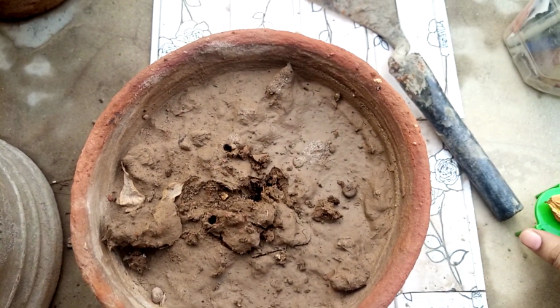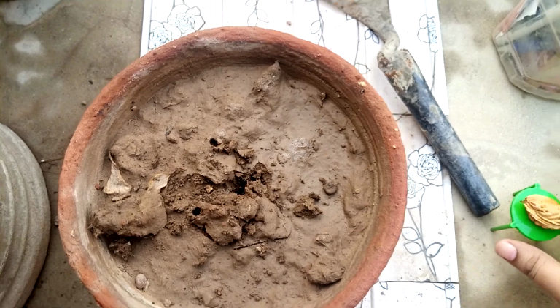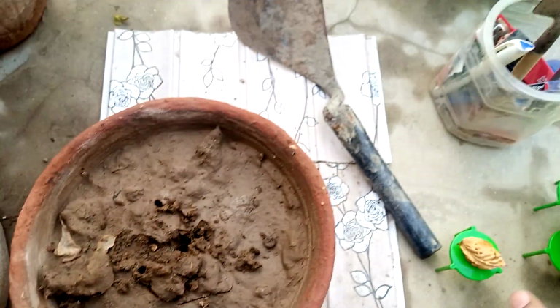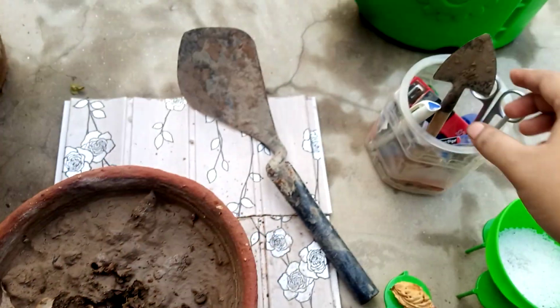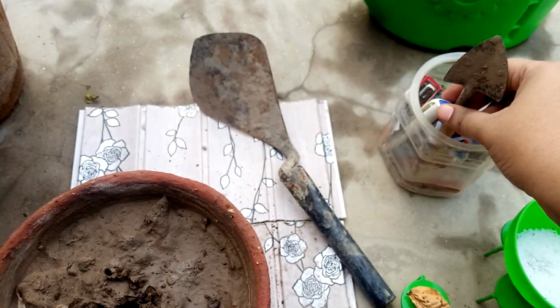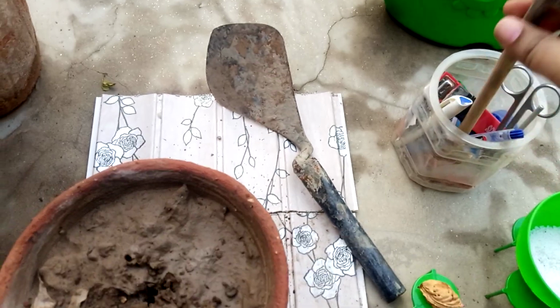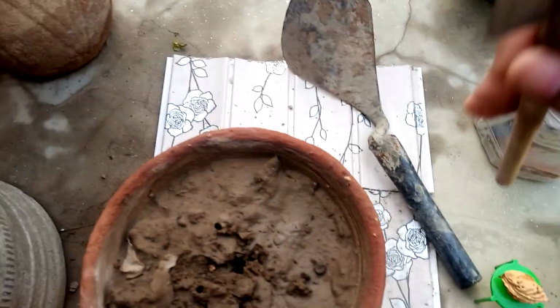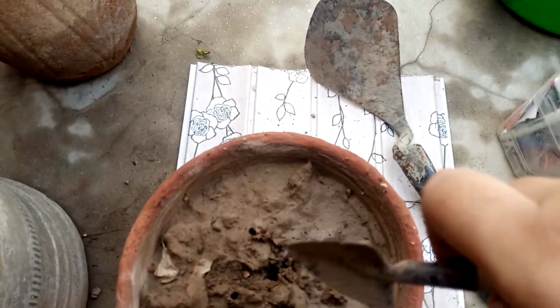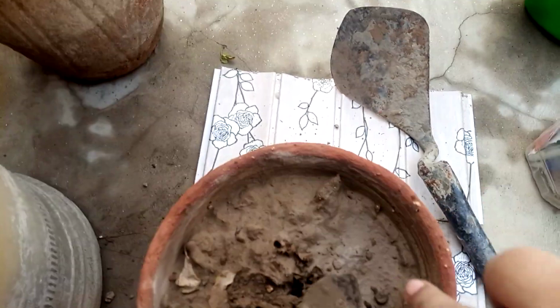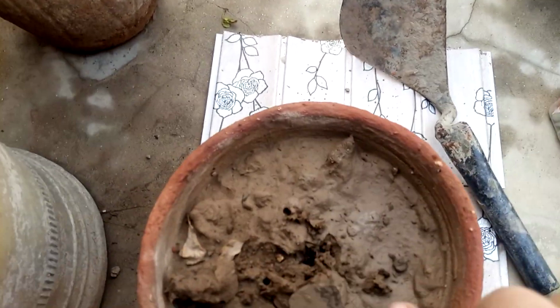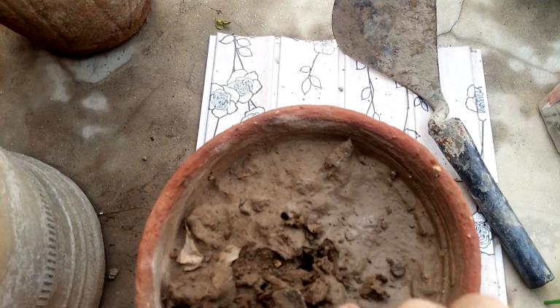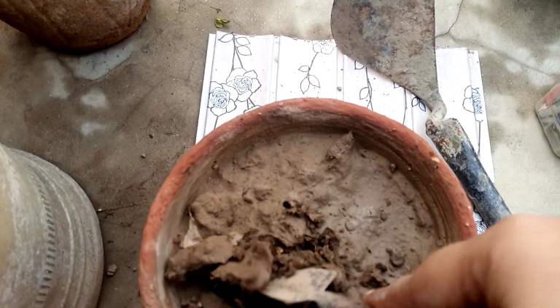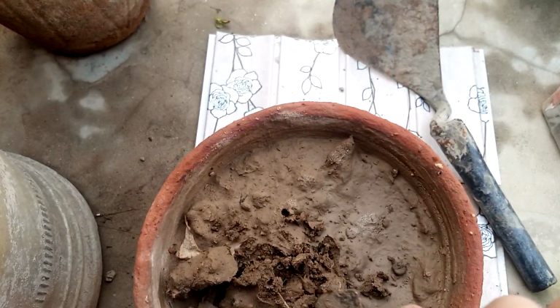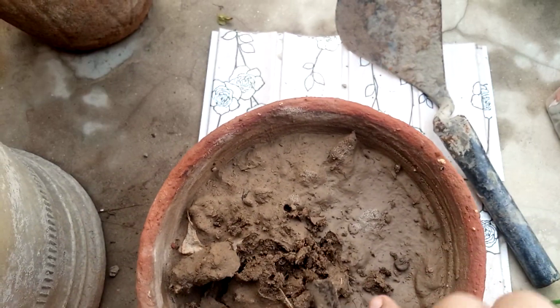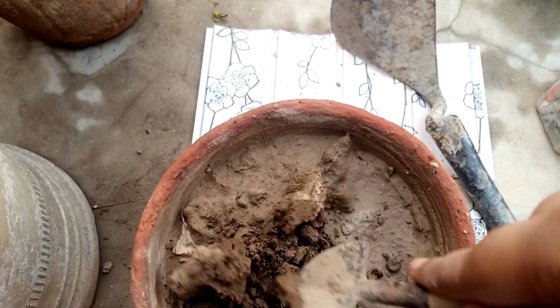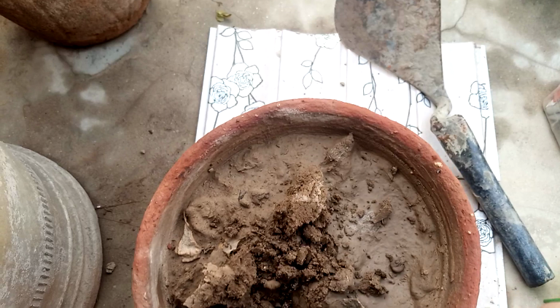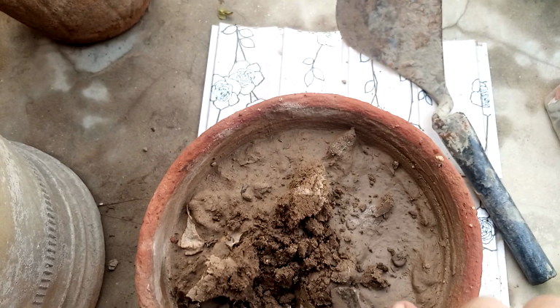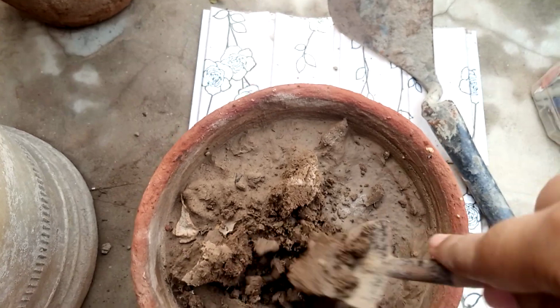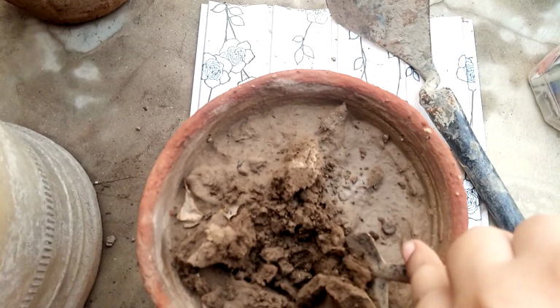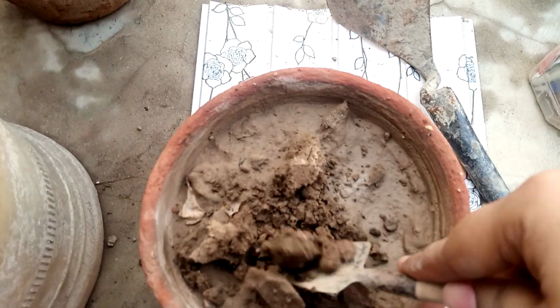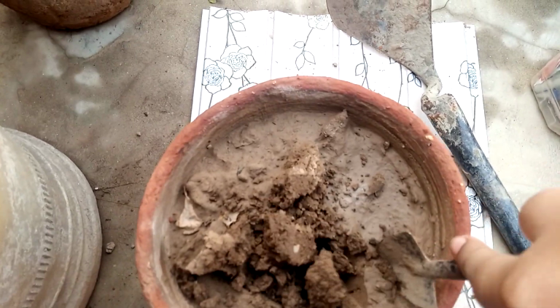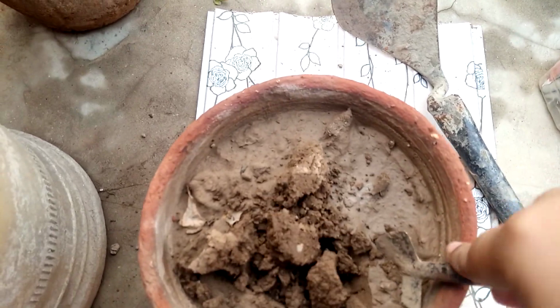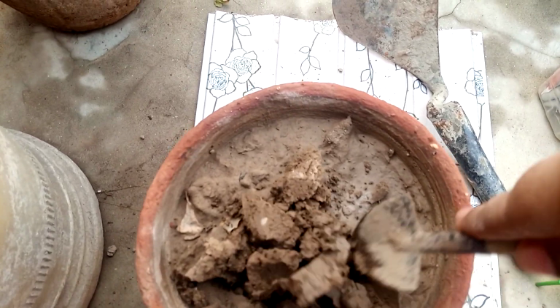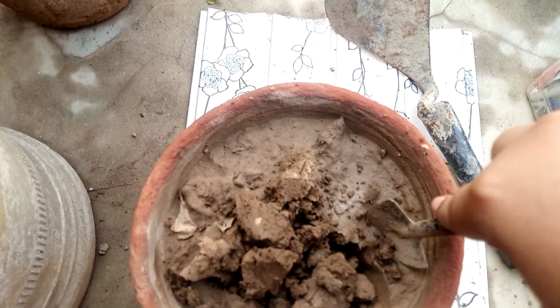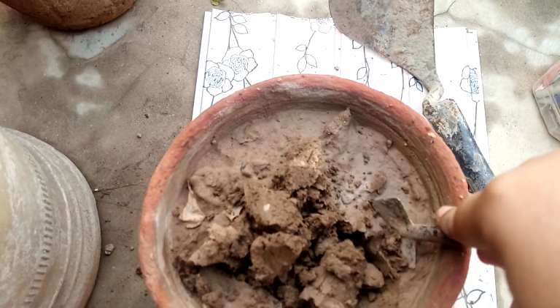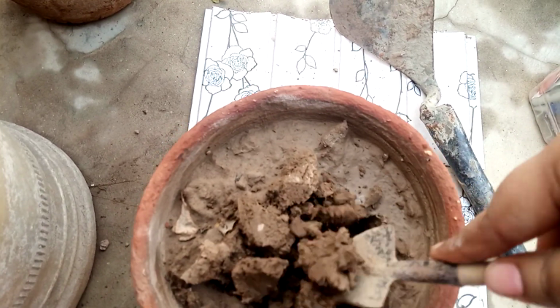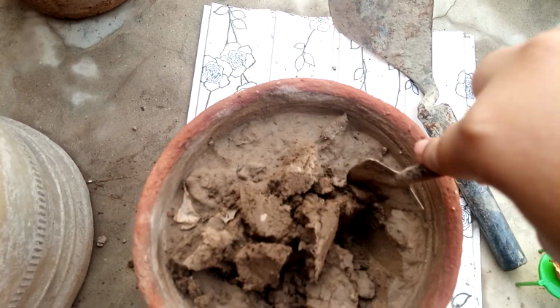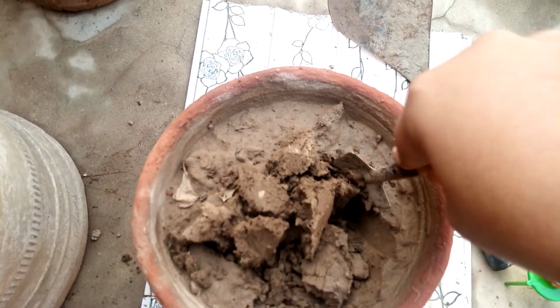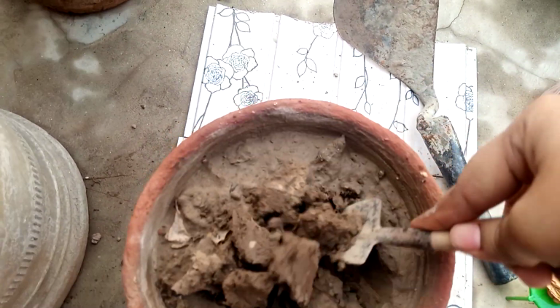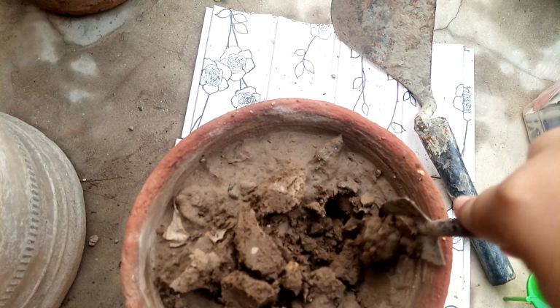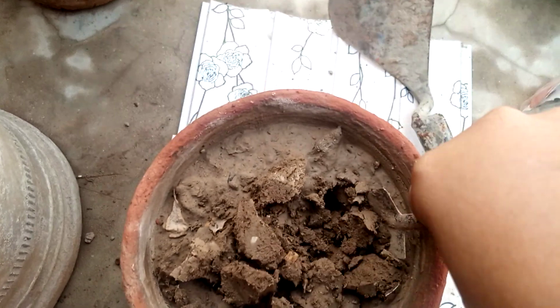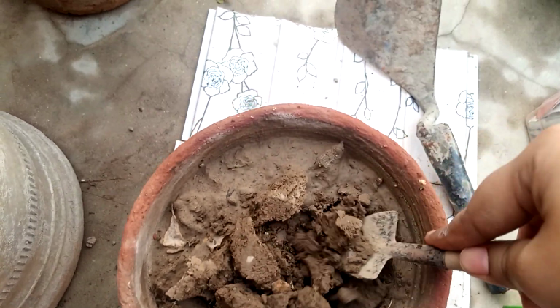For this purpose, we take a pot and prepare it for growing peach, and bury the kernel into it.